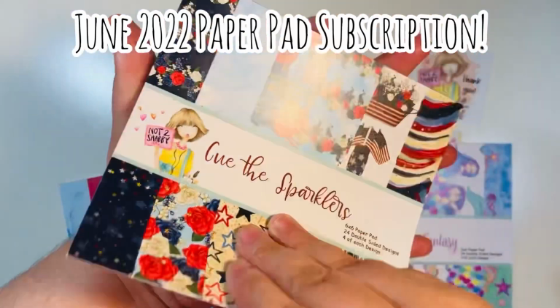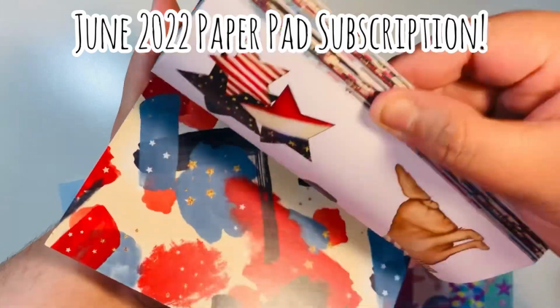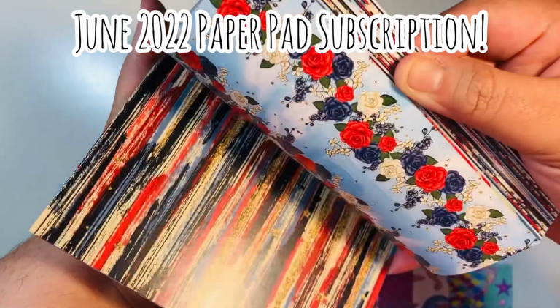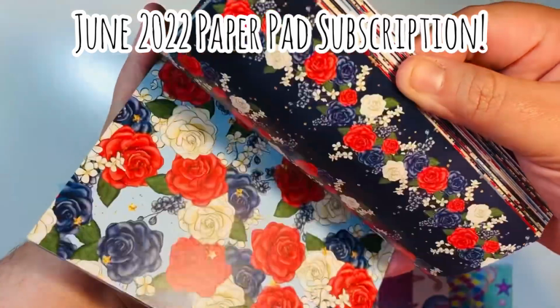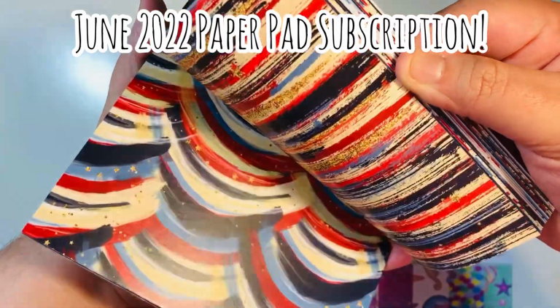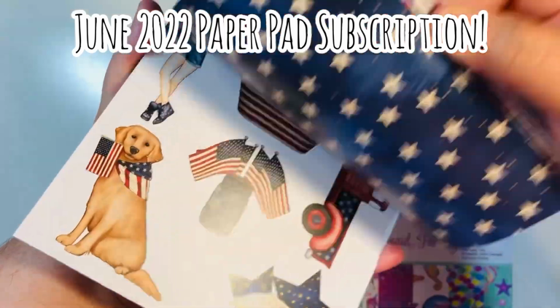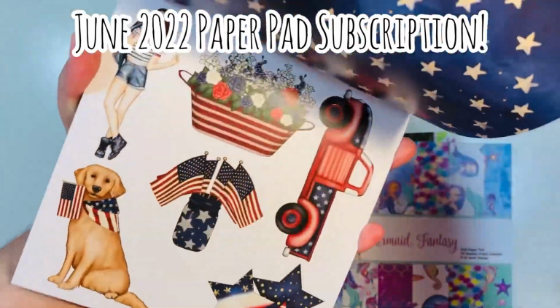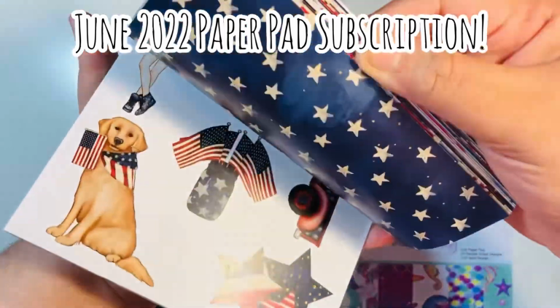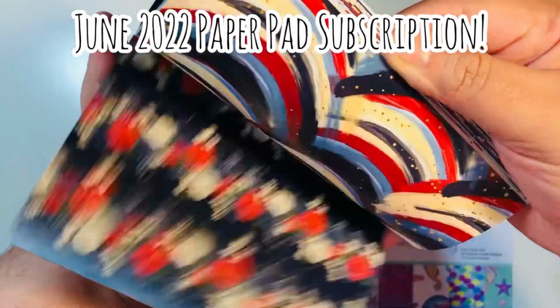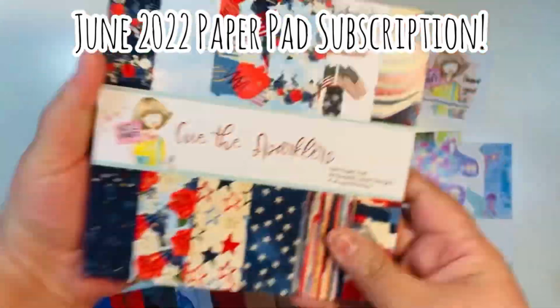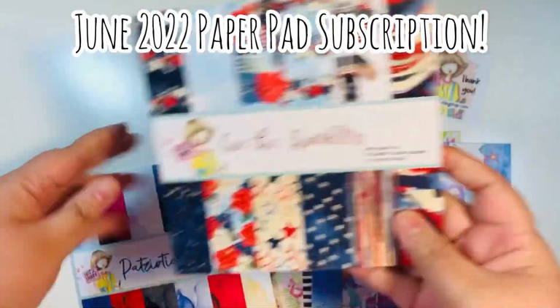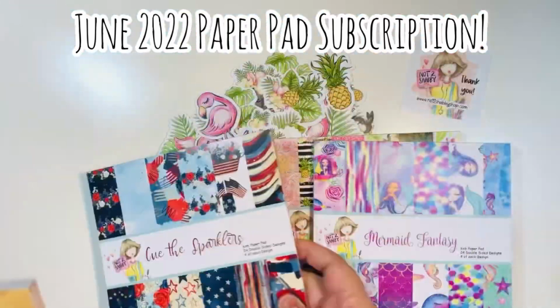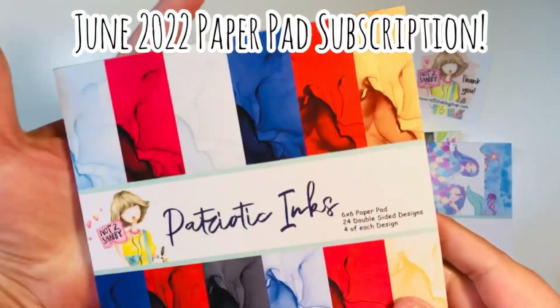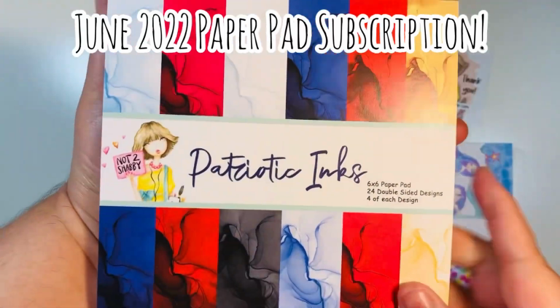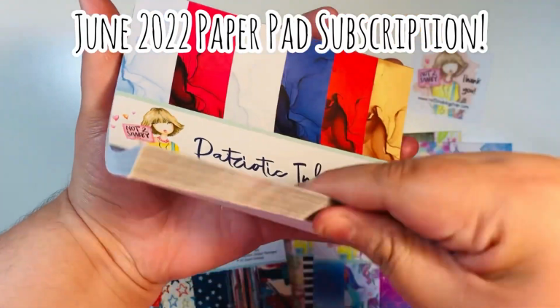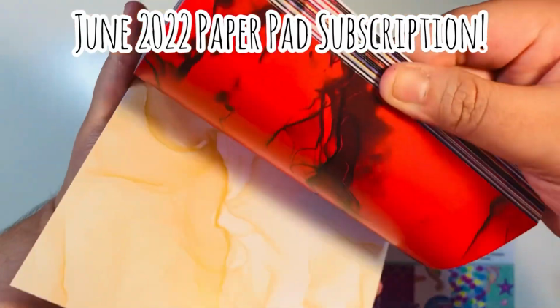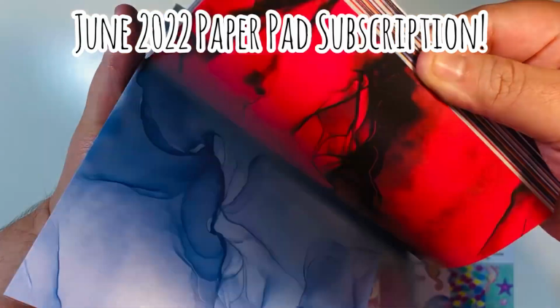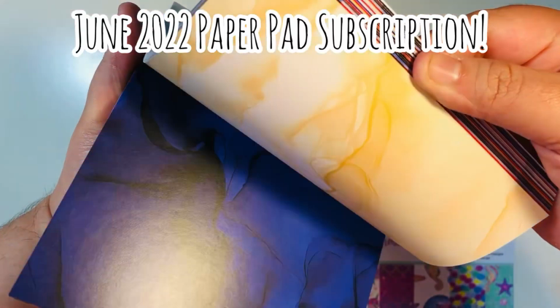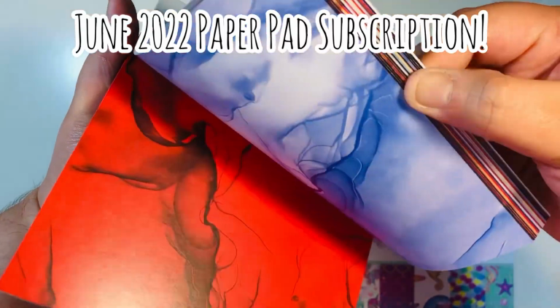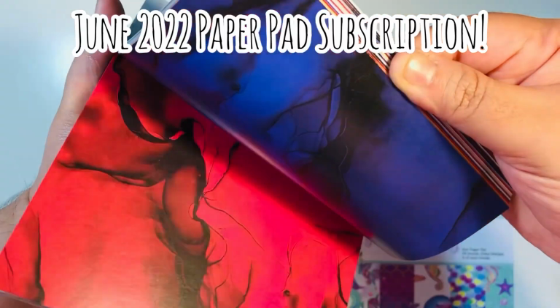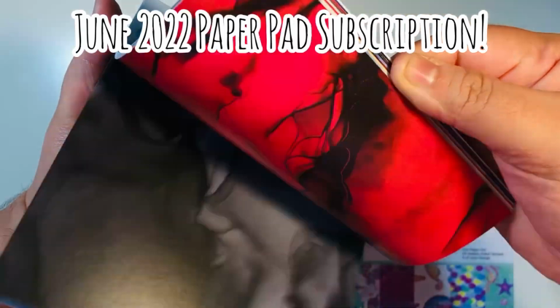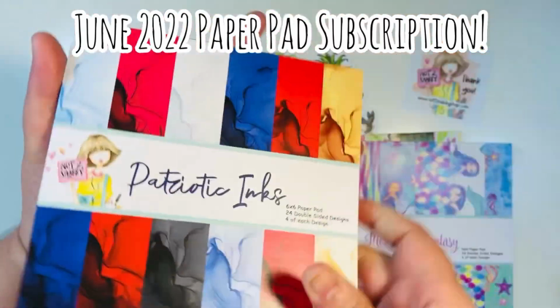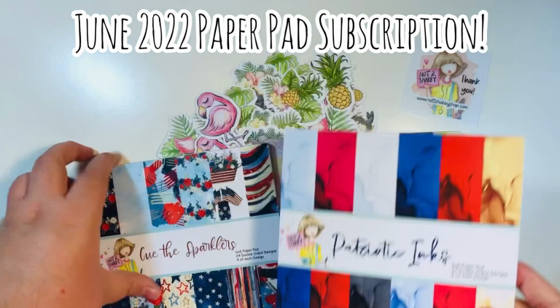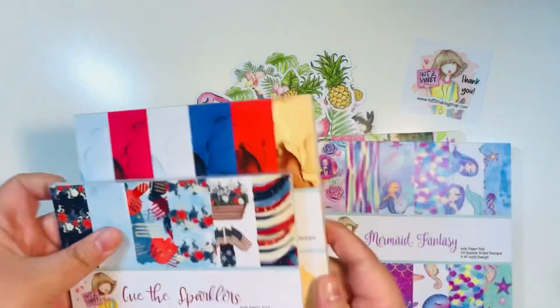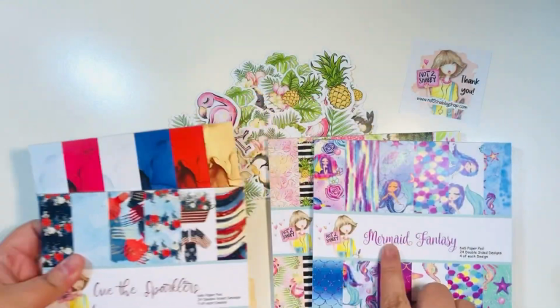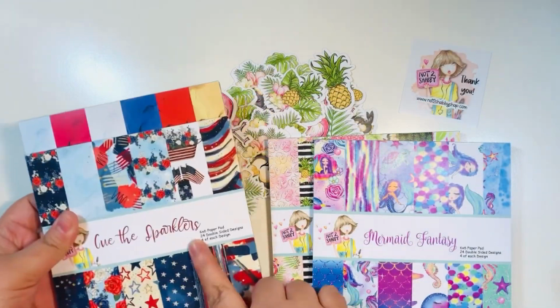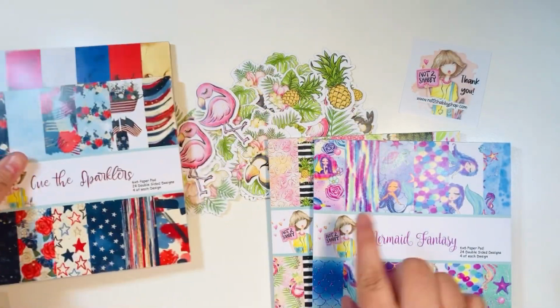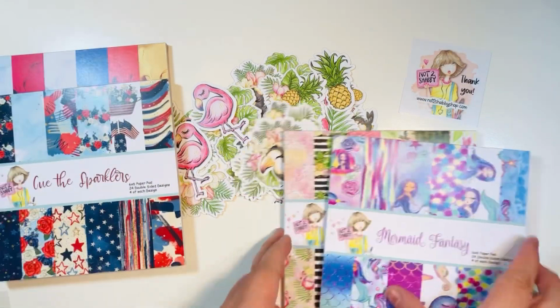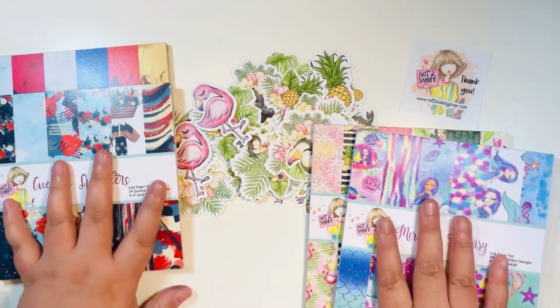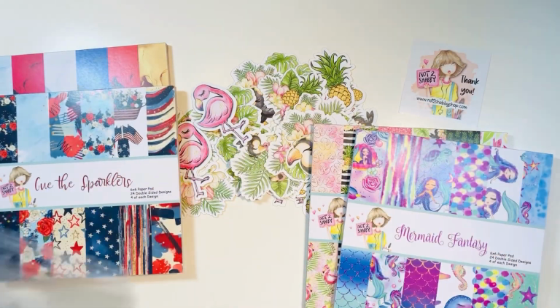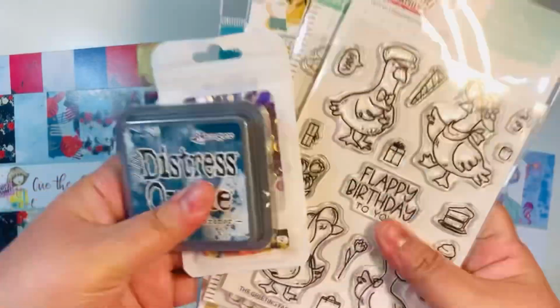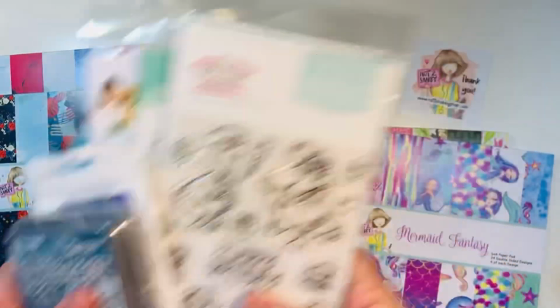Here are the two paper pads from June. I saw so many people use these and I was almost worried I was going to miss out. Jamie restocked these, so if you're interested in picking them up, definitely think about going and purchasing these as well — she does have those available in her shop.